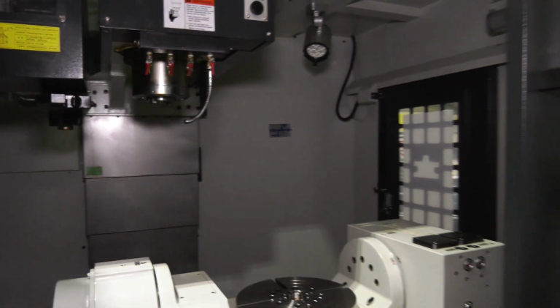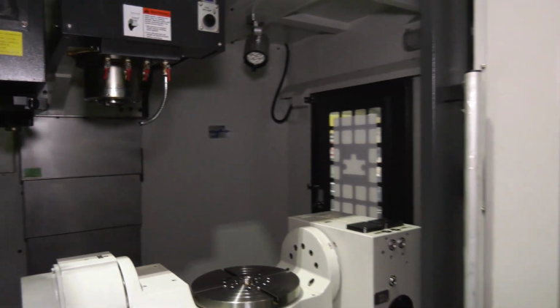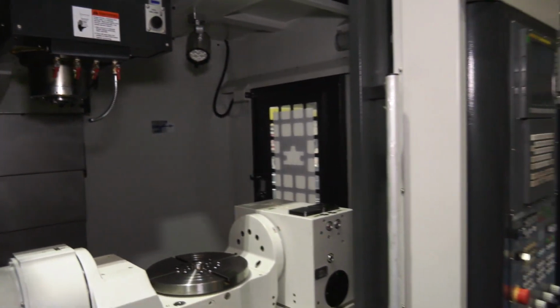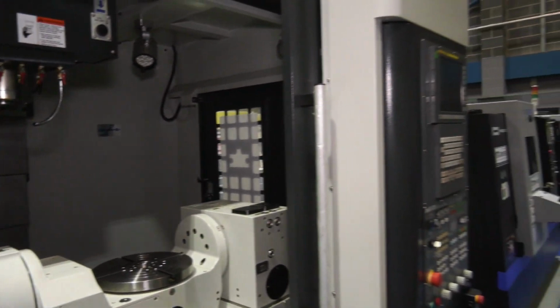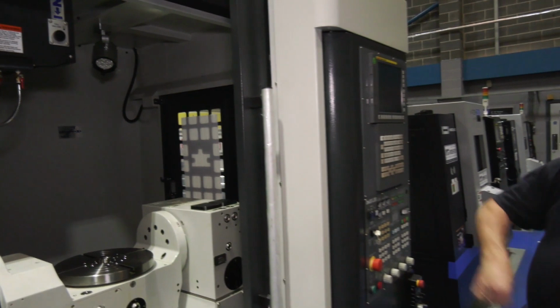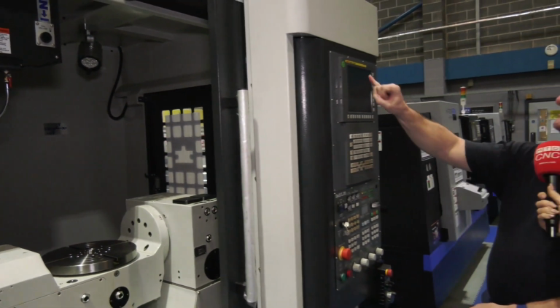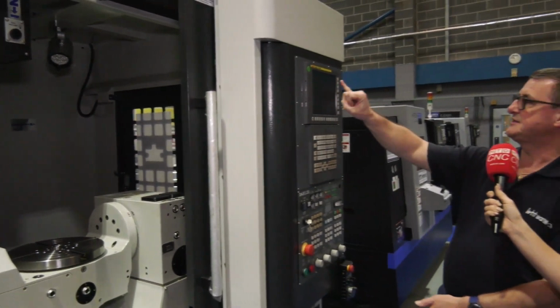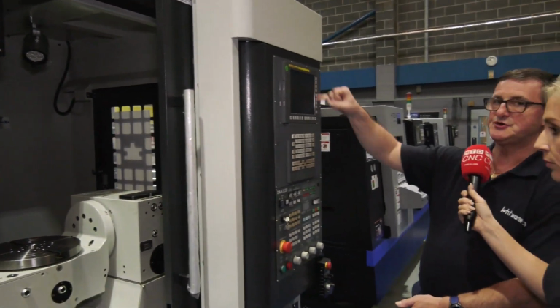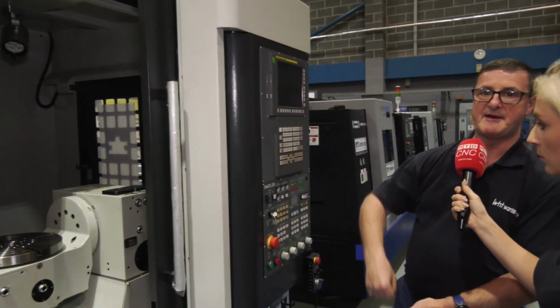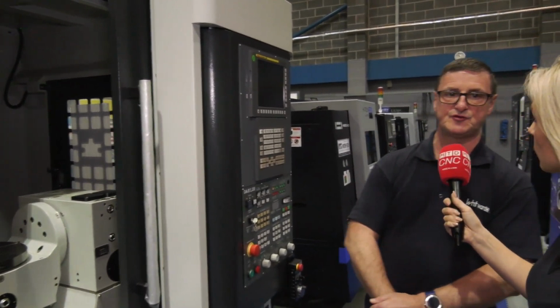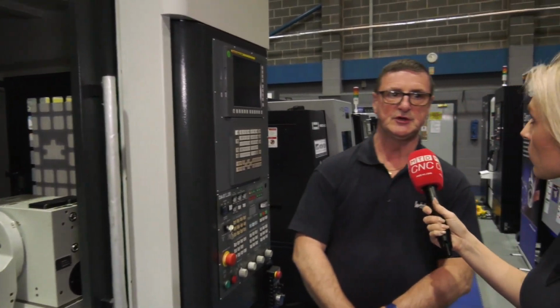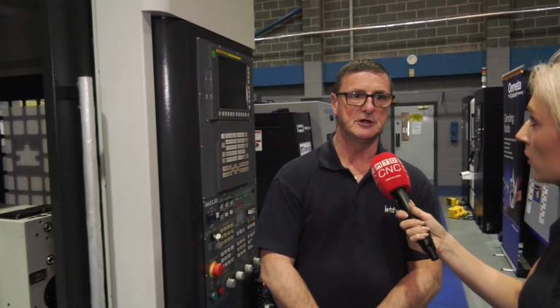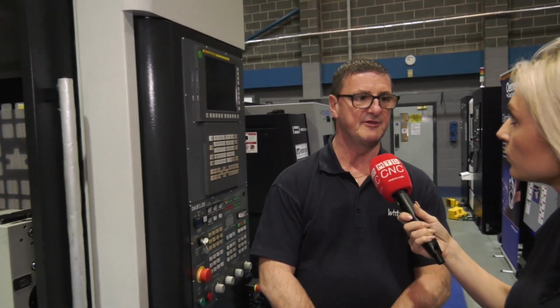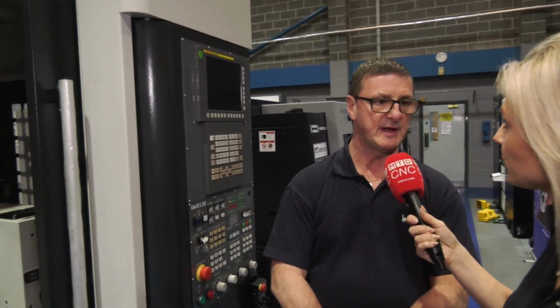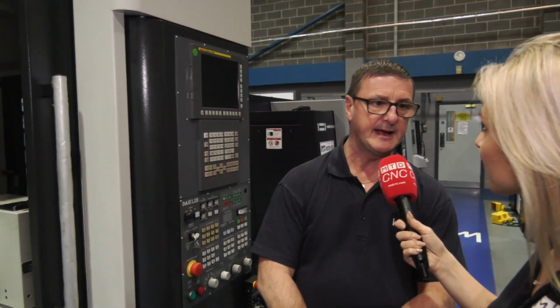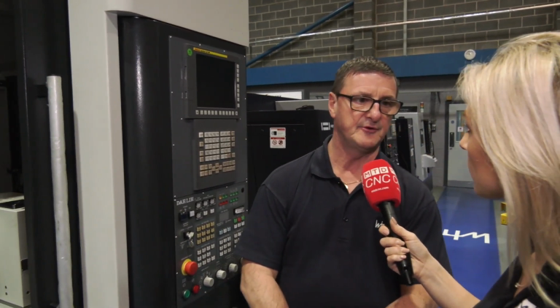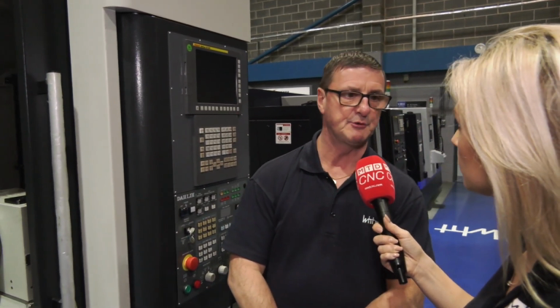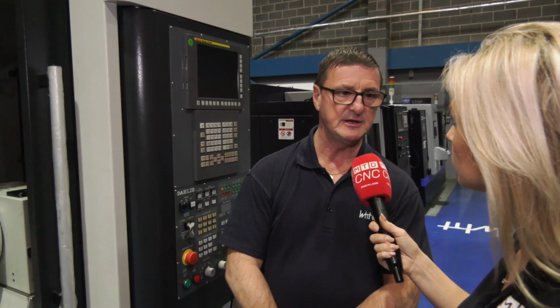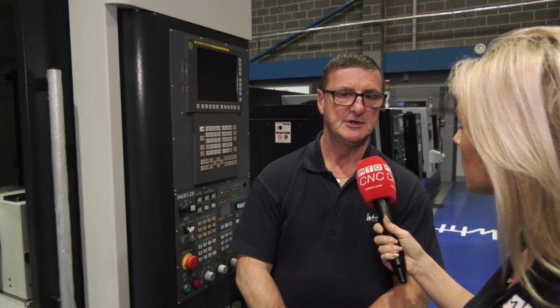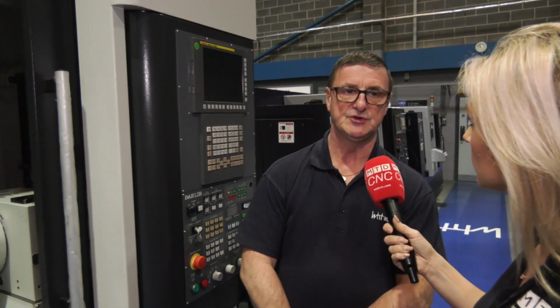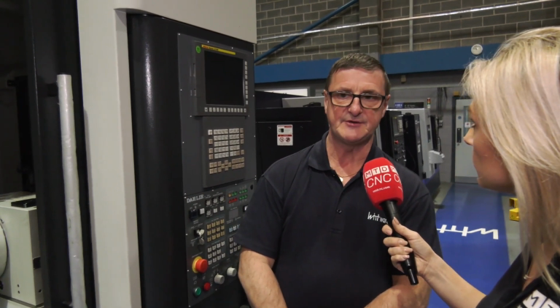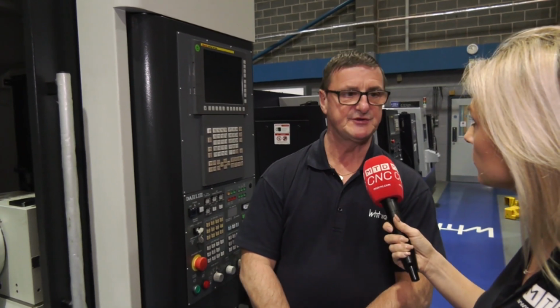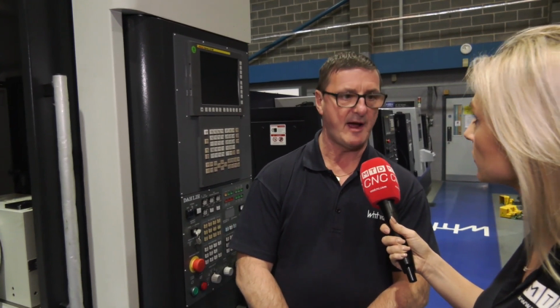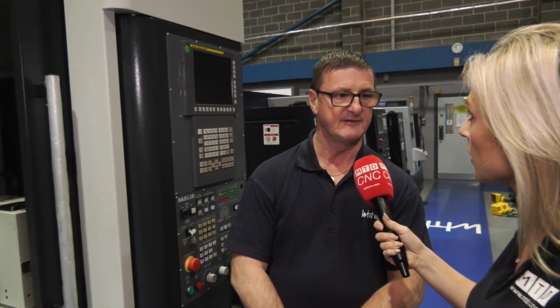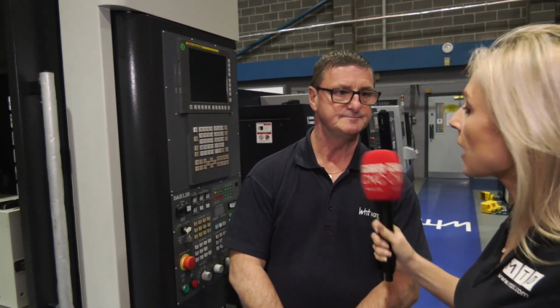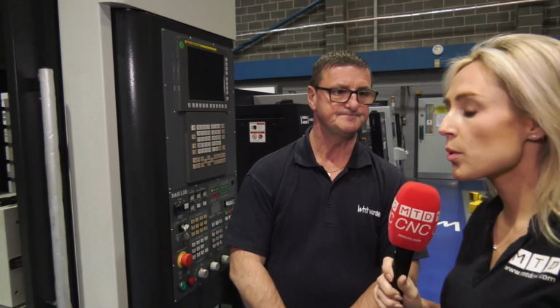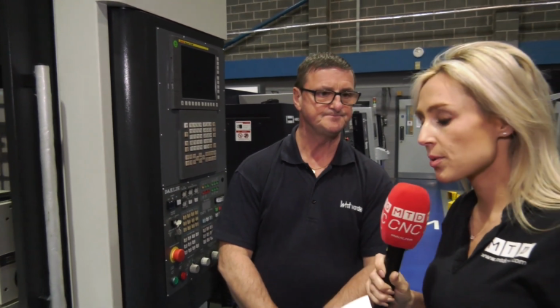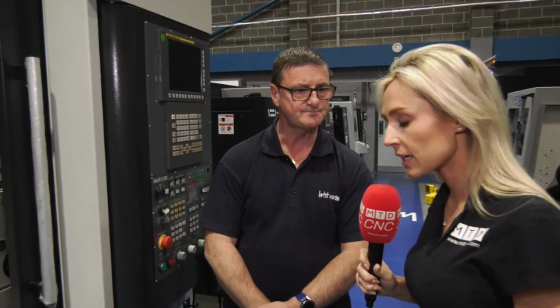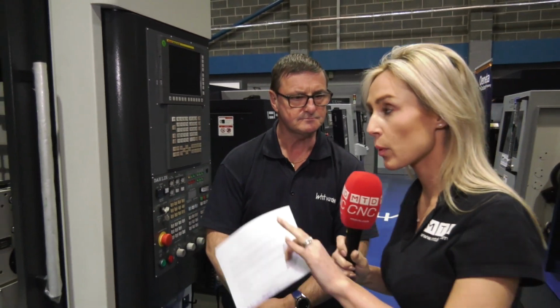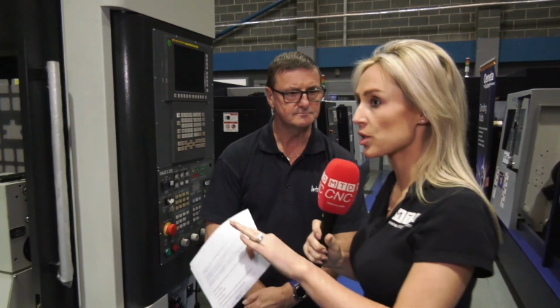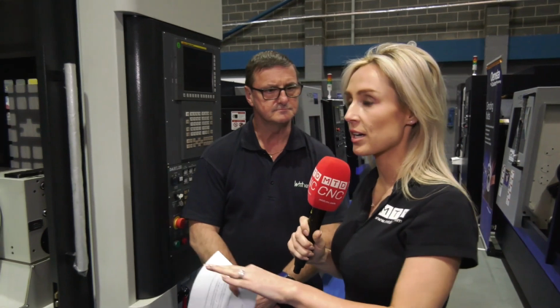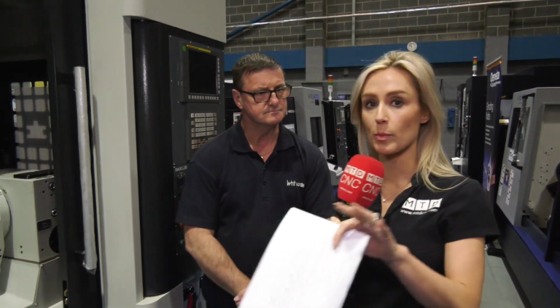And the control panel — you've got a FANUC here, easy to use. Any details on it? Yeah, we have the latest FANUC Series 0iMF controls, all equipped with Manual Guide I for ease of programming. So again, spec'd to quite a high level.